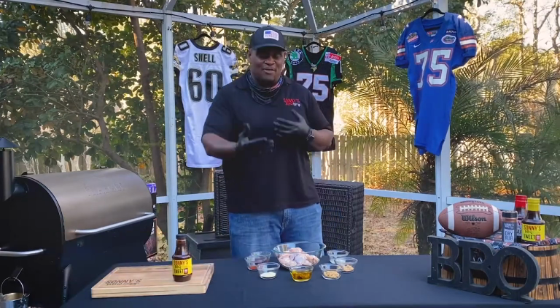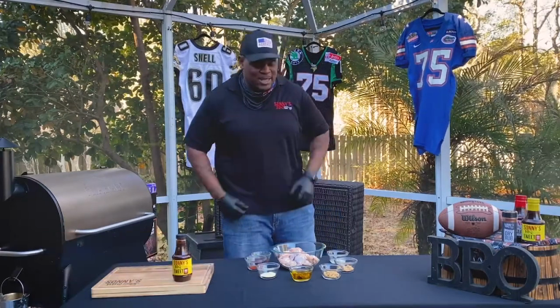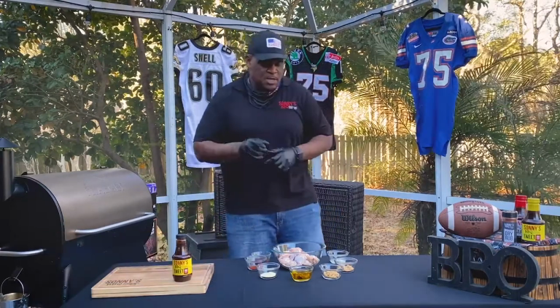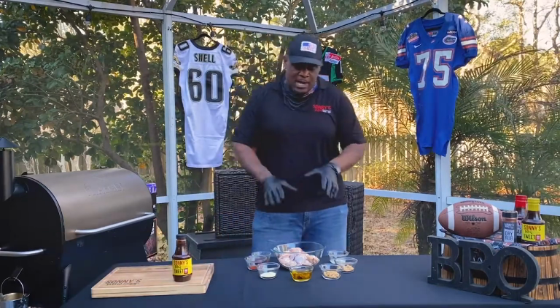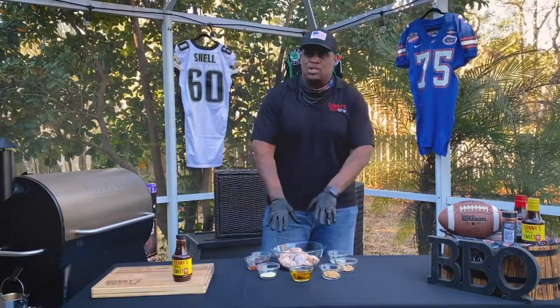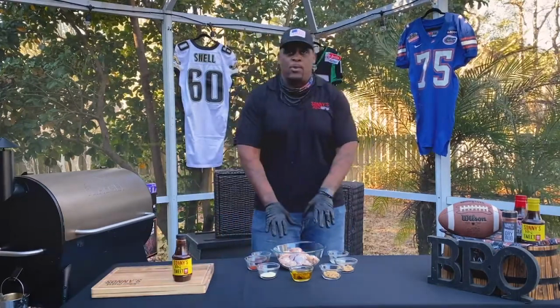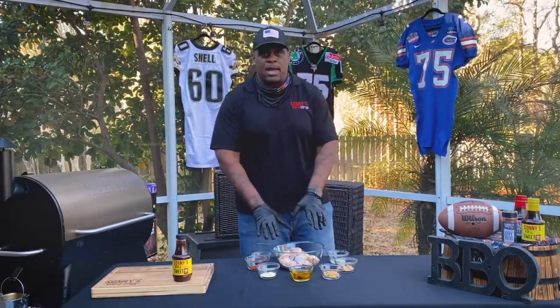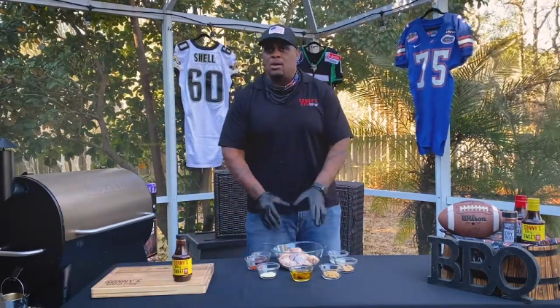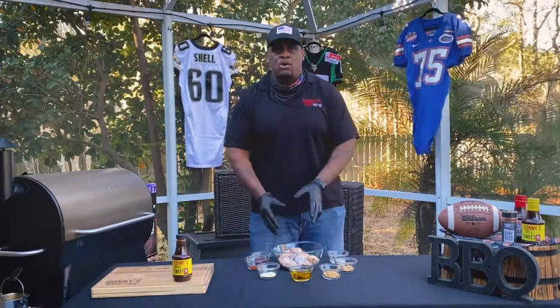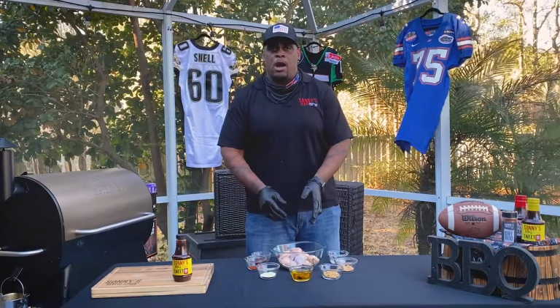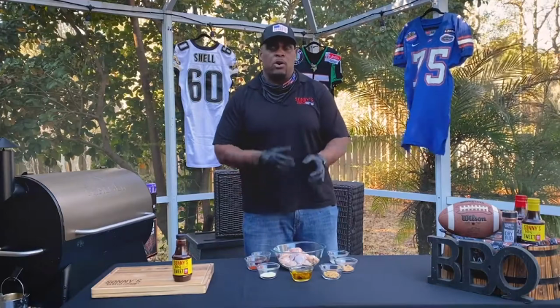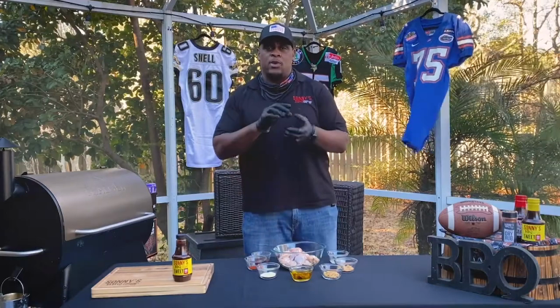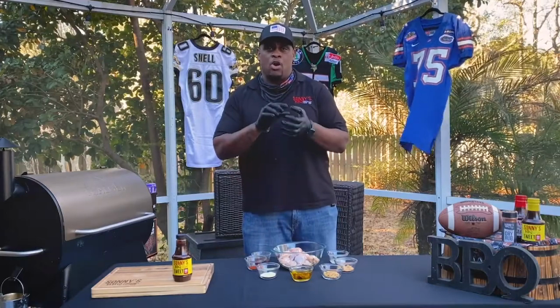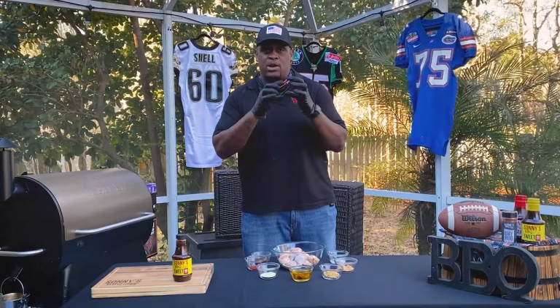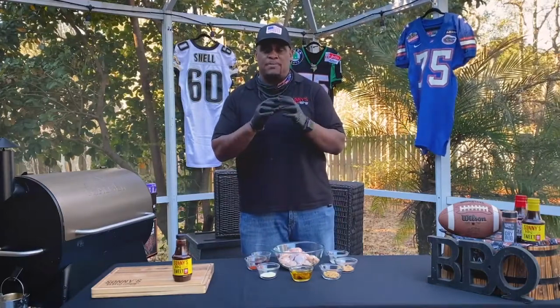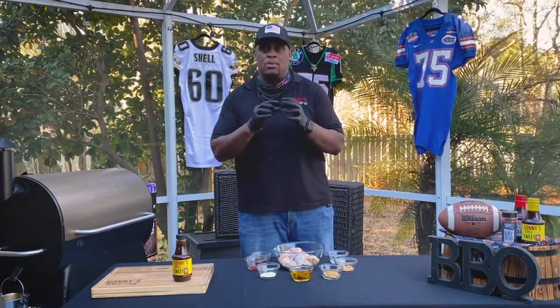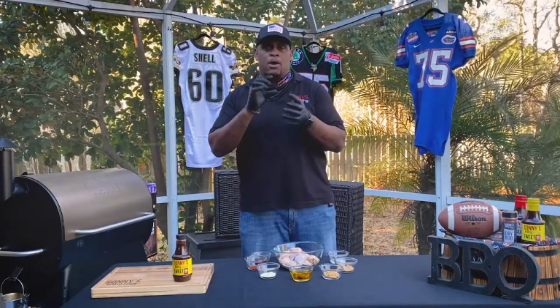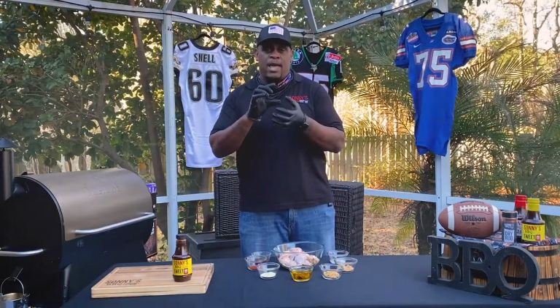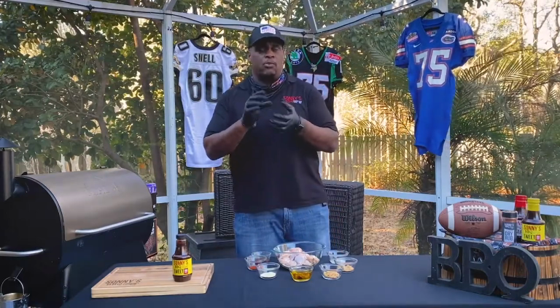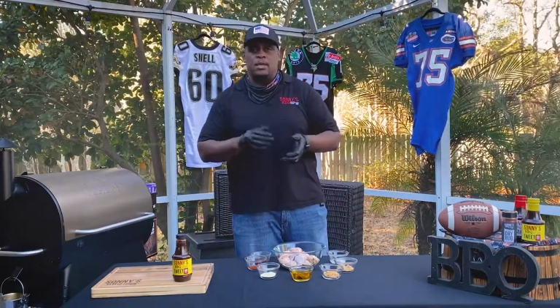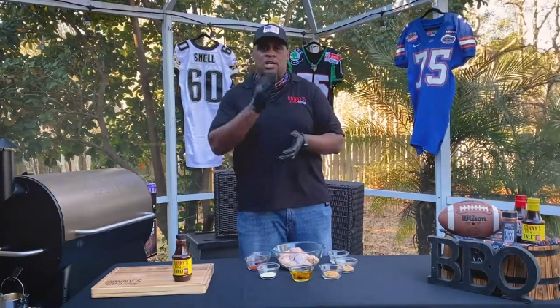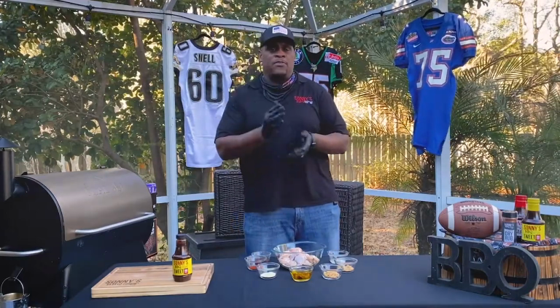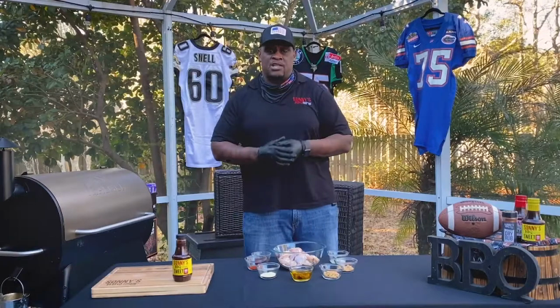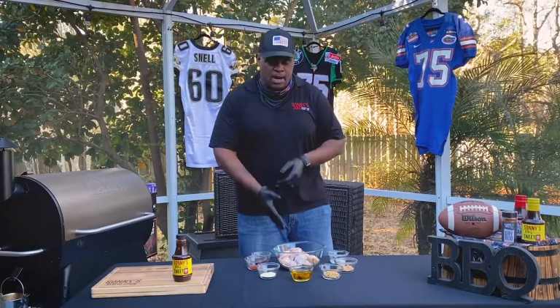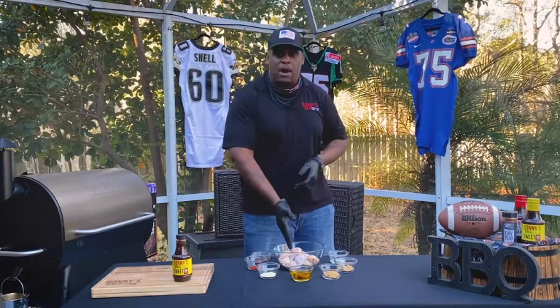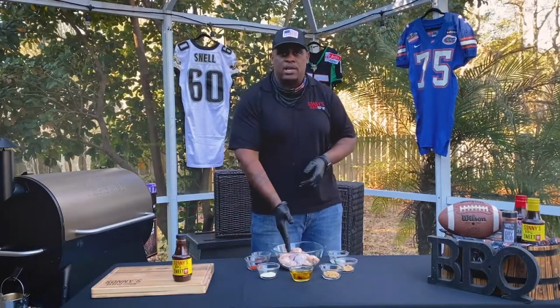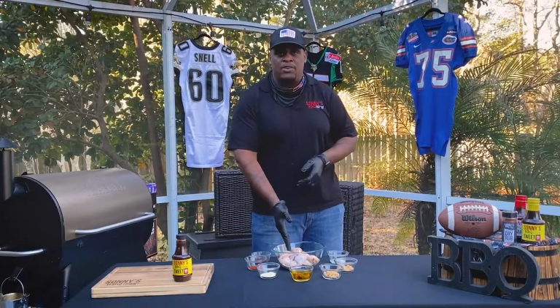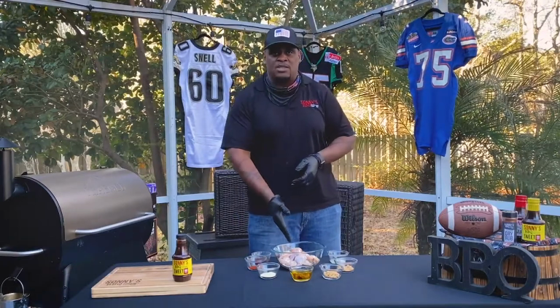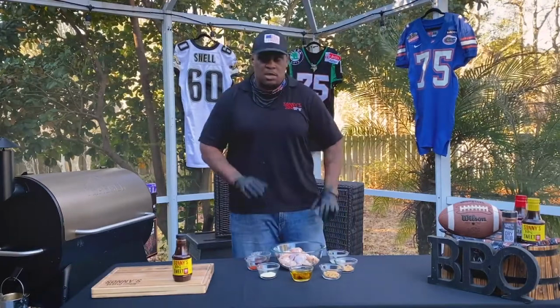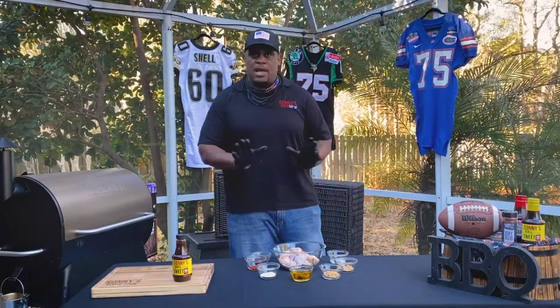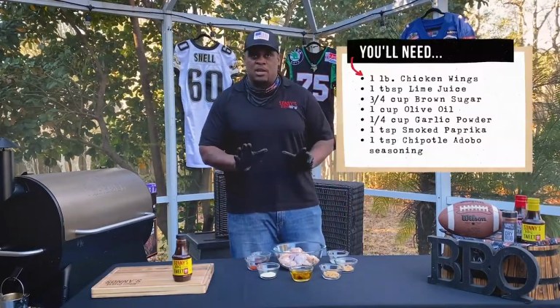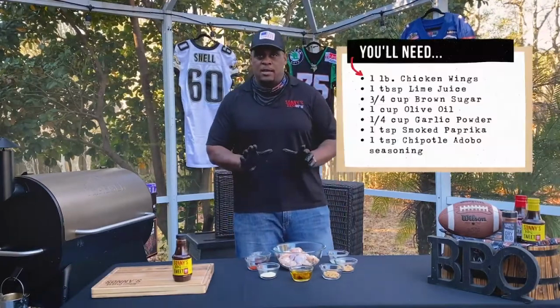So what I got here are some raw wings. When you go to the store you'll normally get the wings as whole because they'll have the tips on them — they'll have the legs and the wings. Just cut them off in the sections. Here I have them pre-cut into sections. So here are the things you're gonna need.